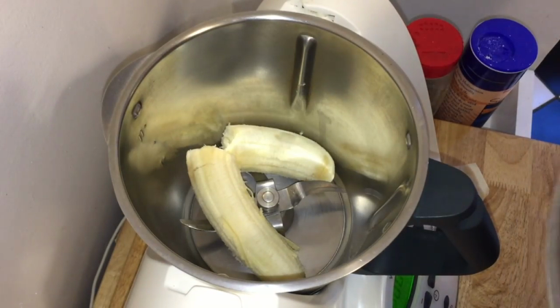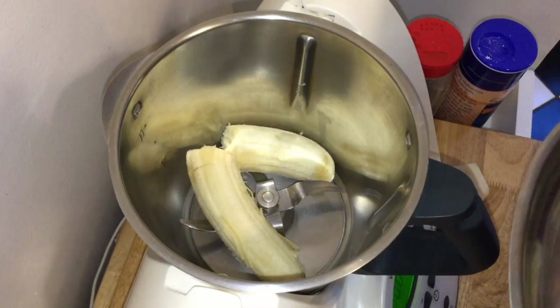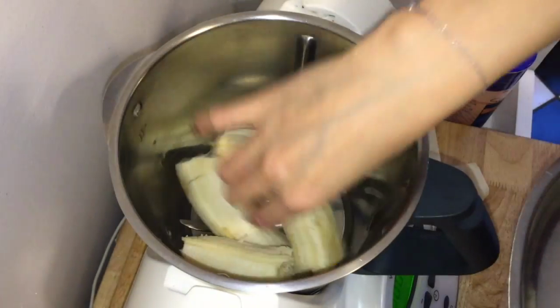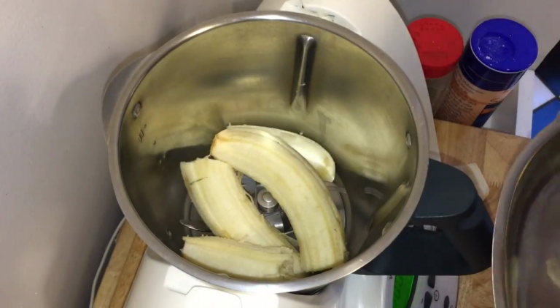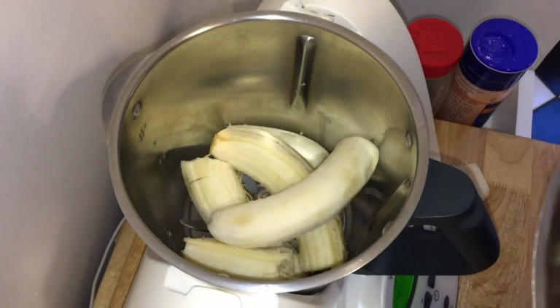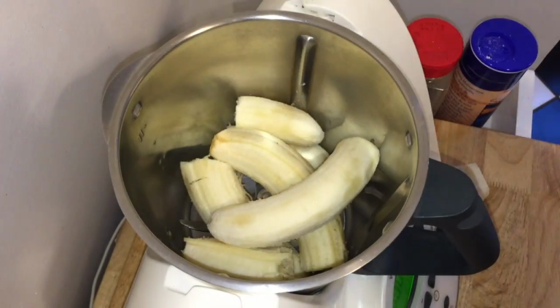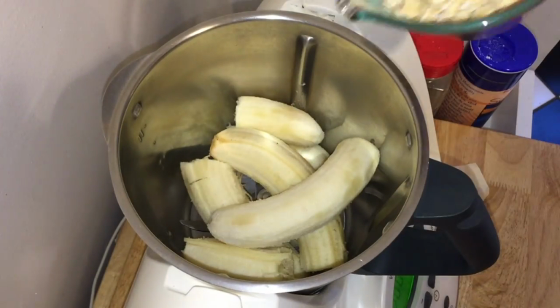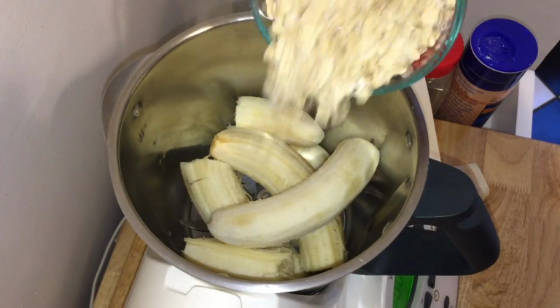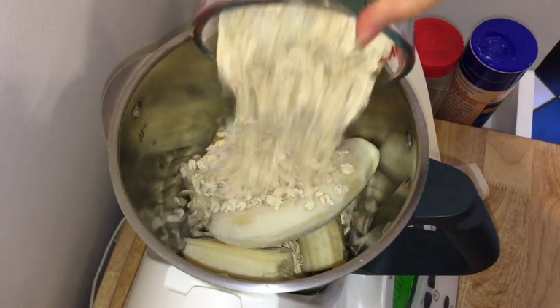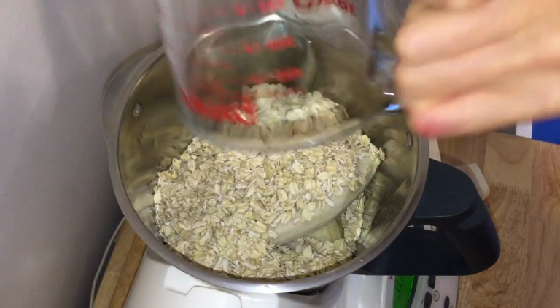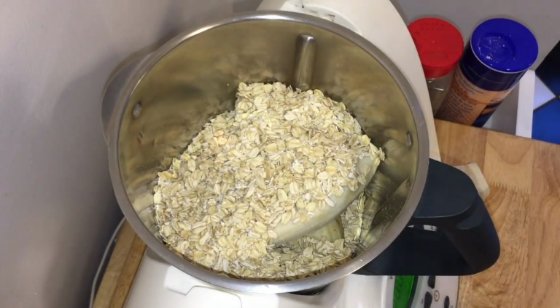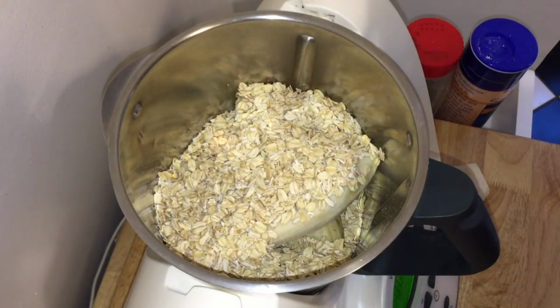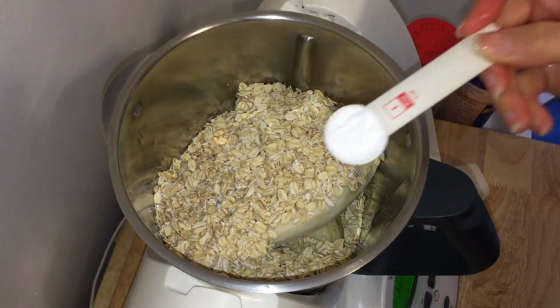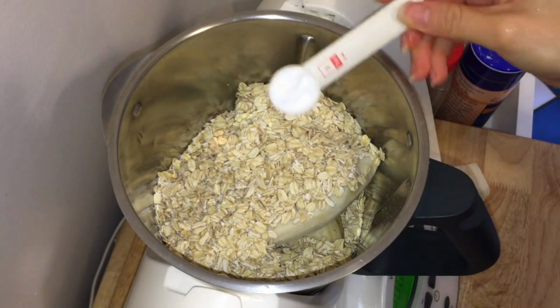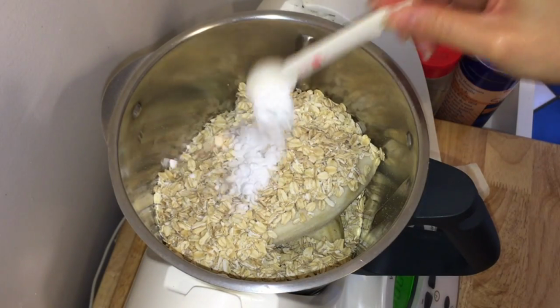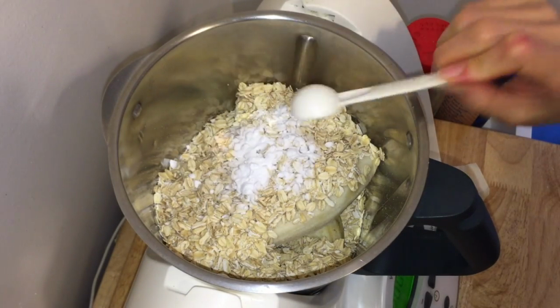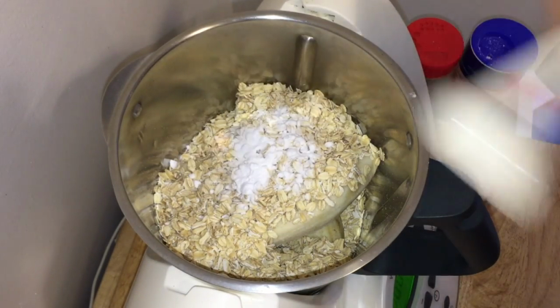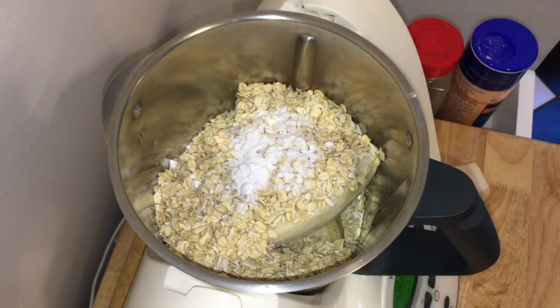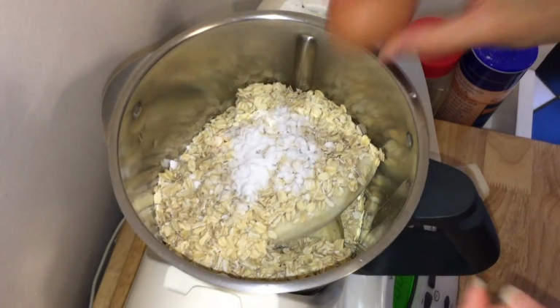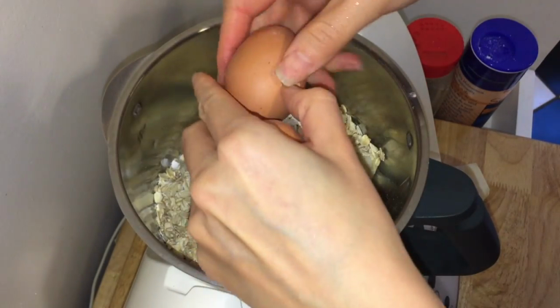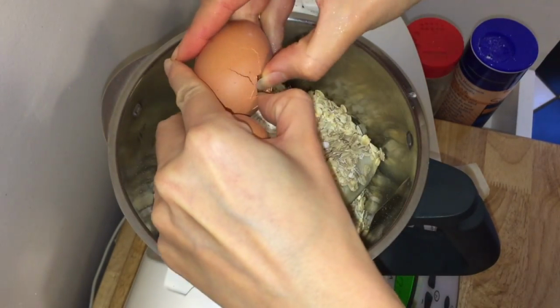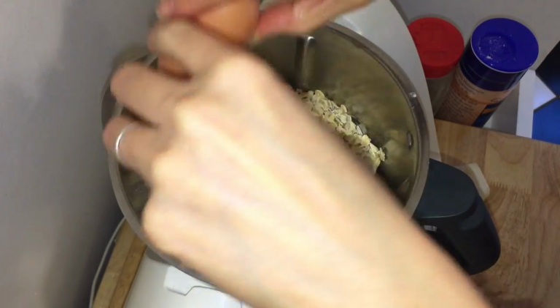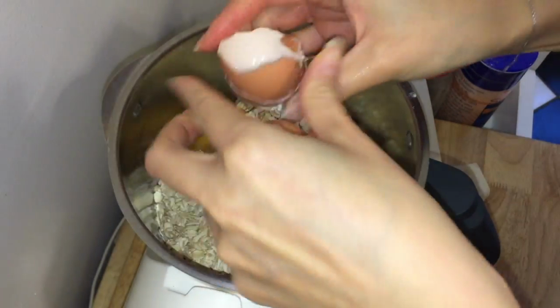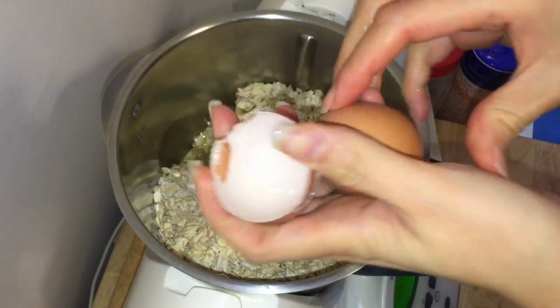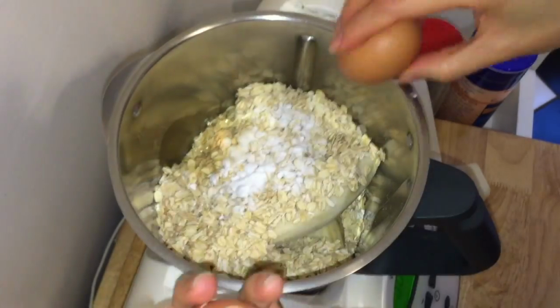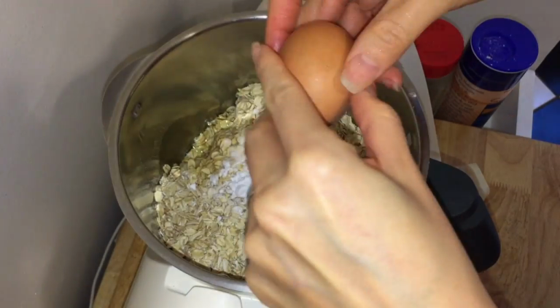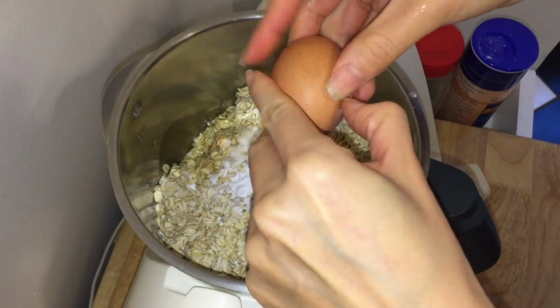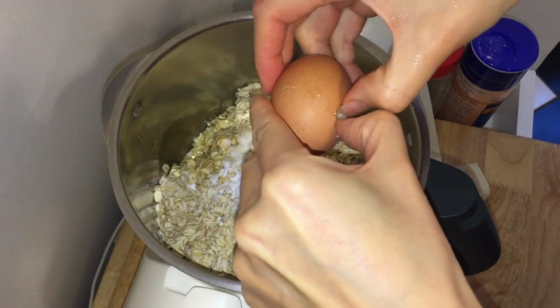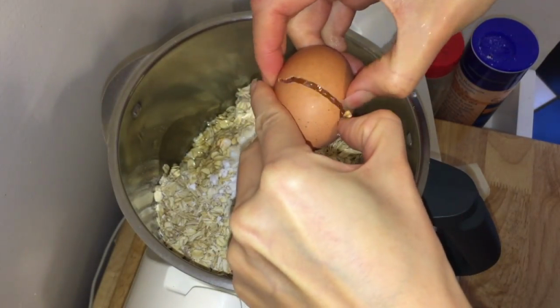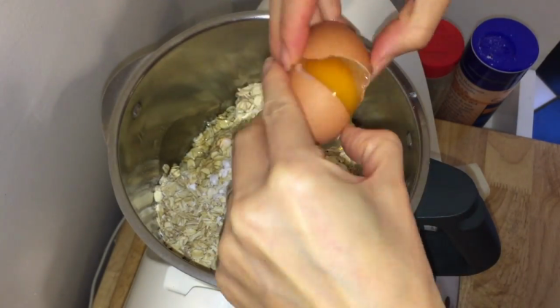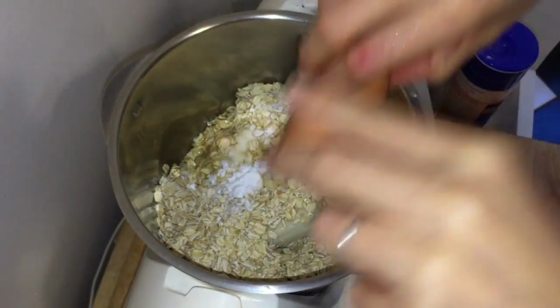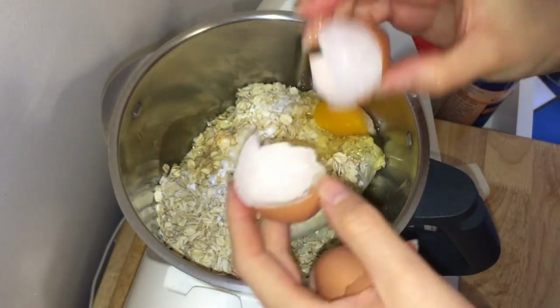Add the four basic ingredients to the blender: three medium-sized bananas, two cups of old-fashioned rolled oats, one teaspoon of baking soda, and two eggs. You can stop here and turn on your blender to make the original banana bread.